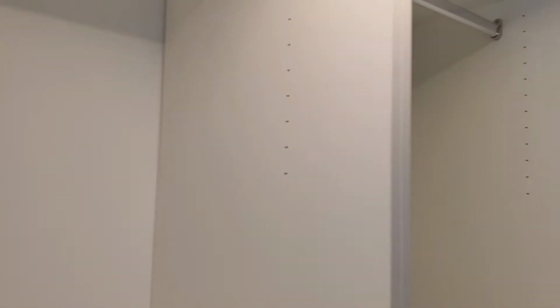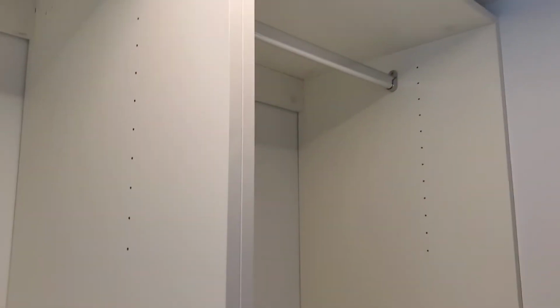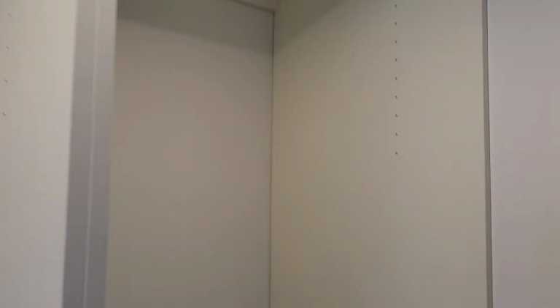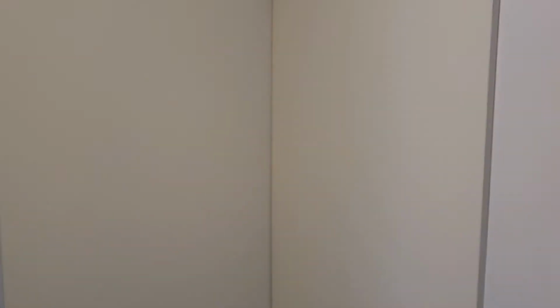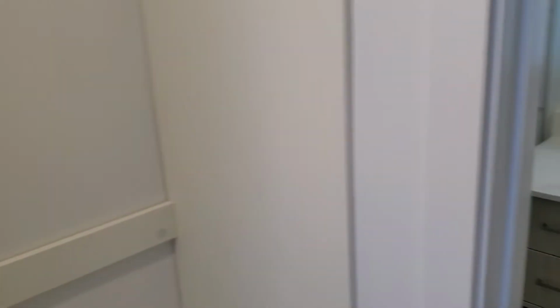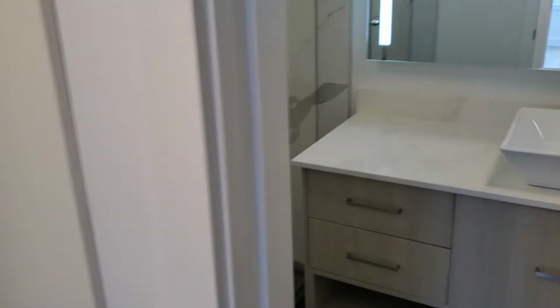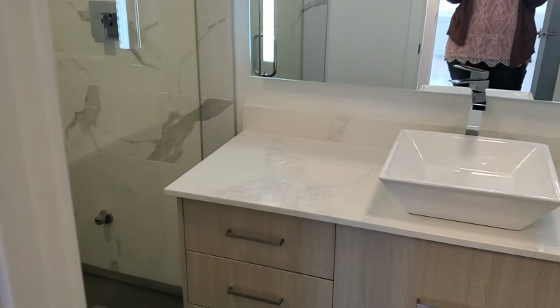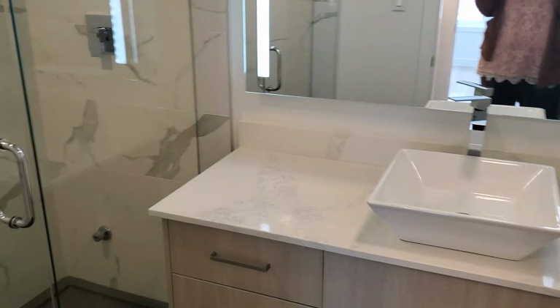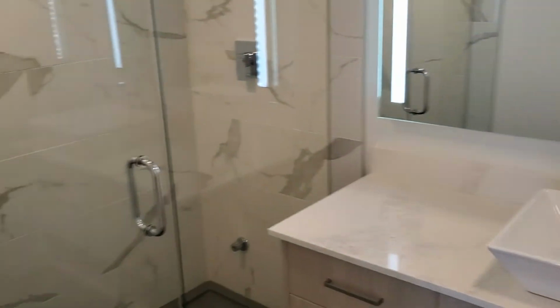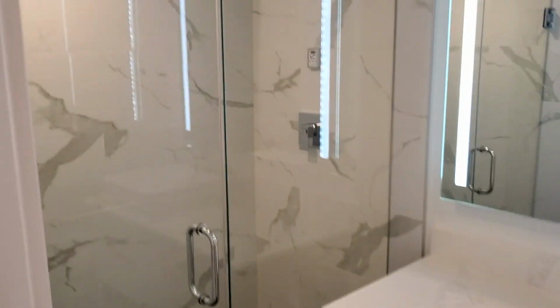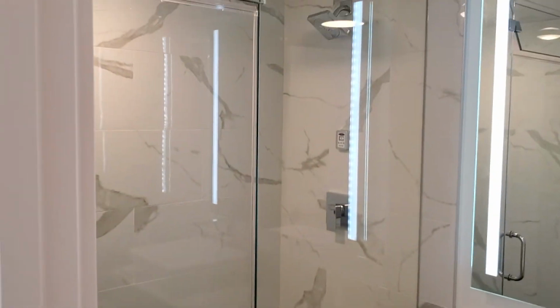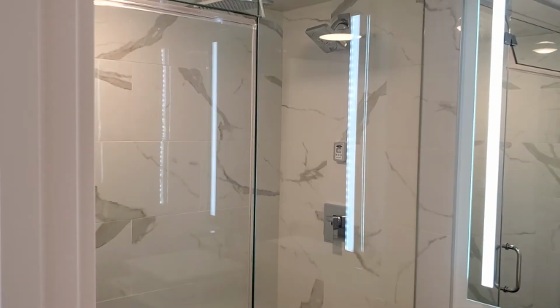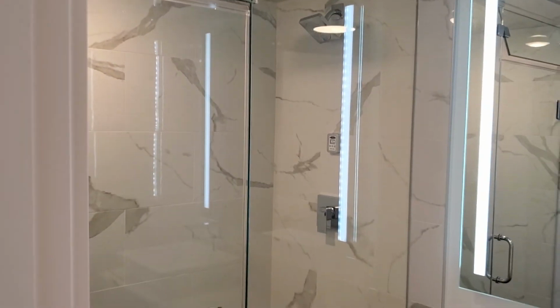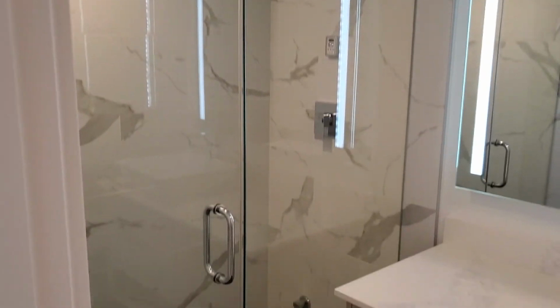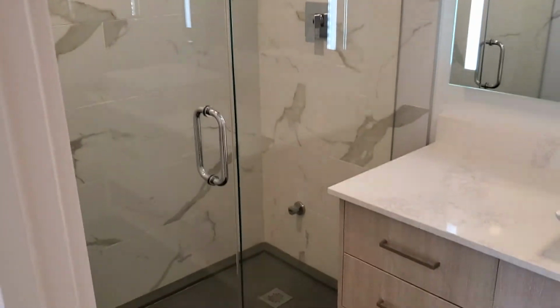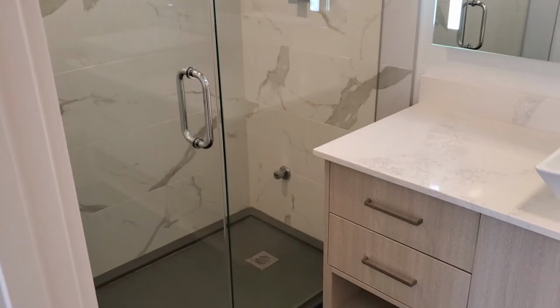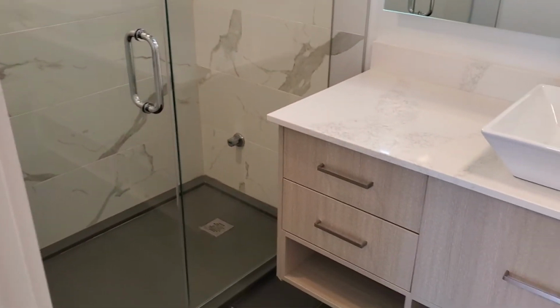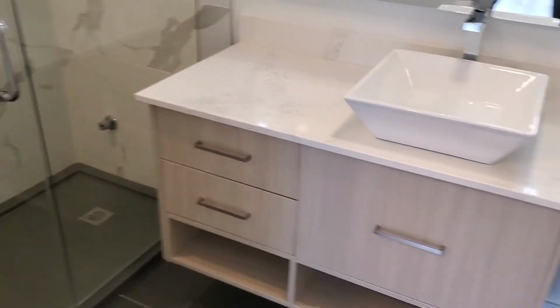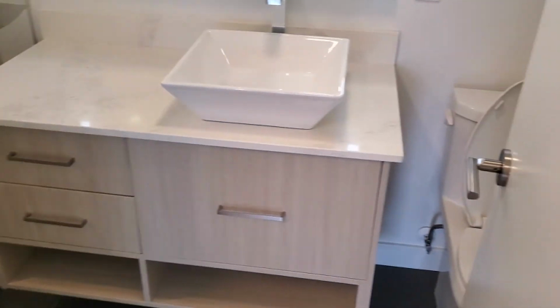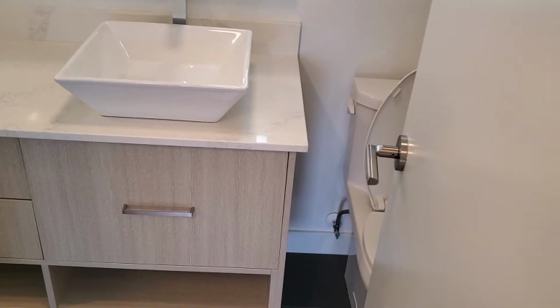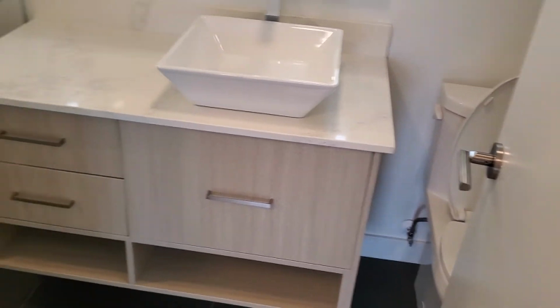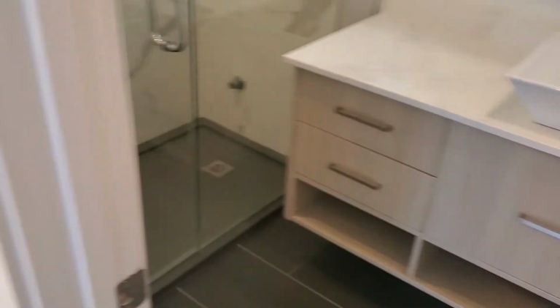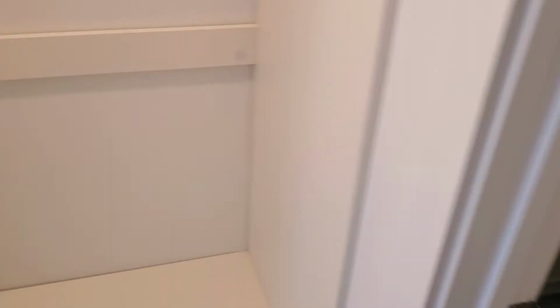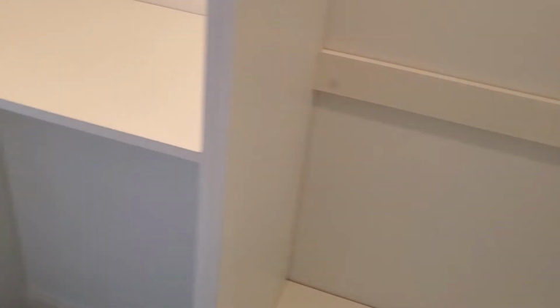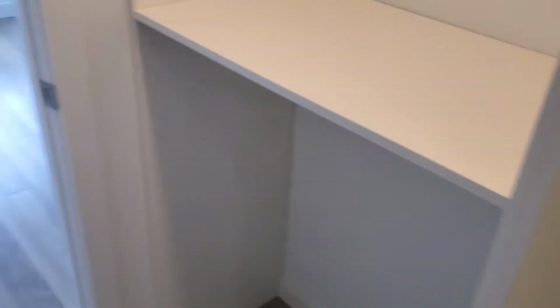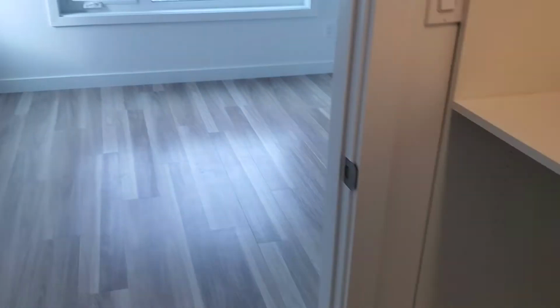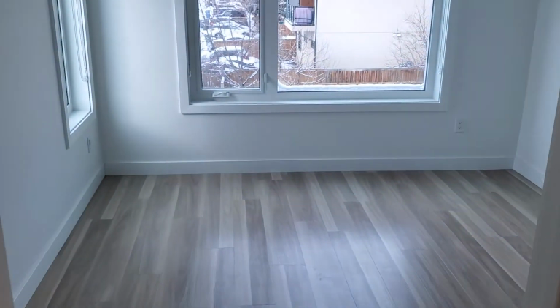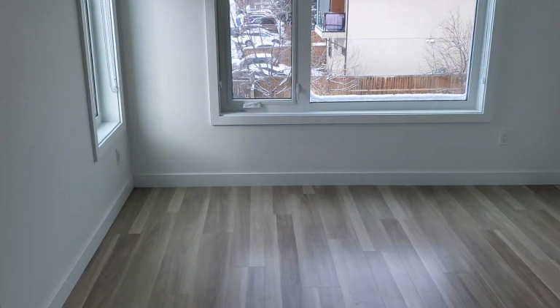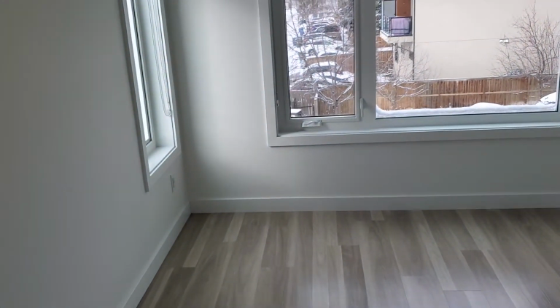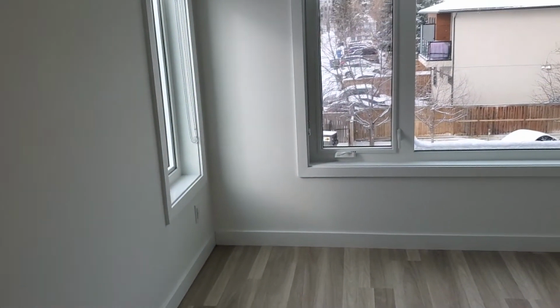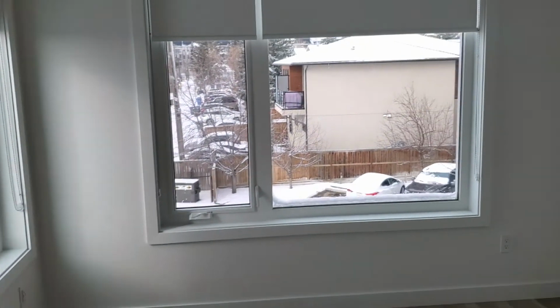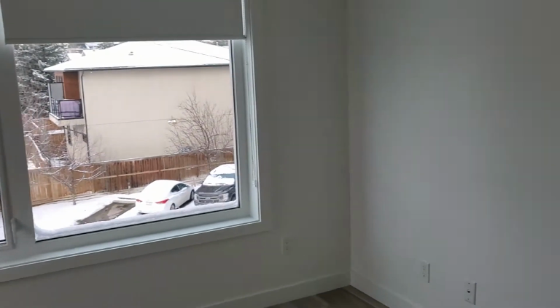Additionally, there is a steam shower in the one bathroom, as well as a full bathtub option in the other bathroom.